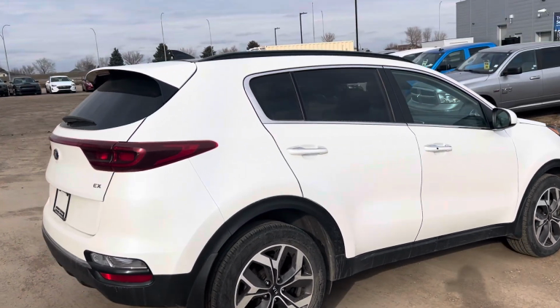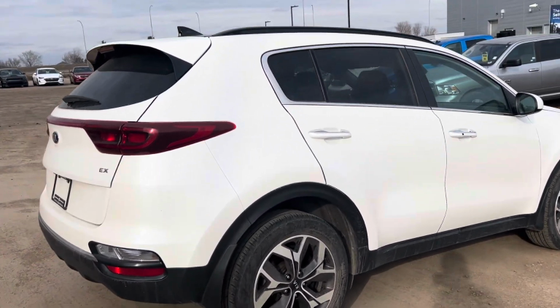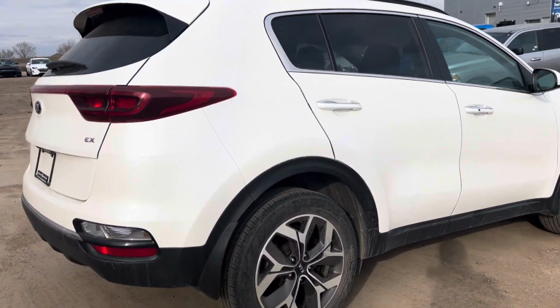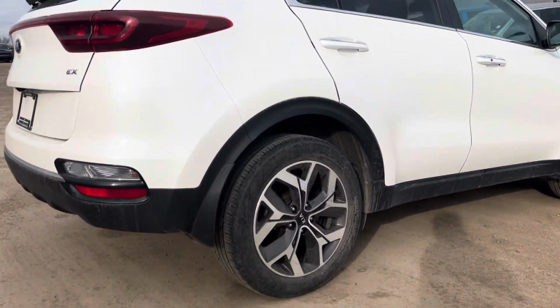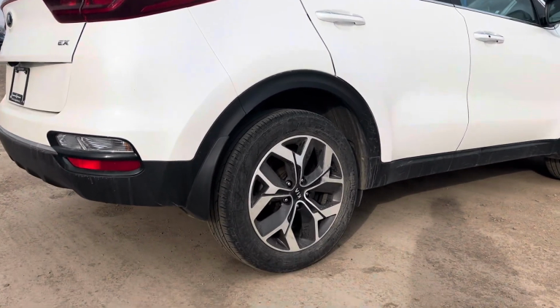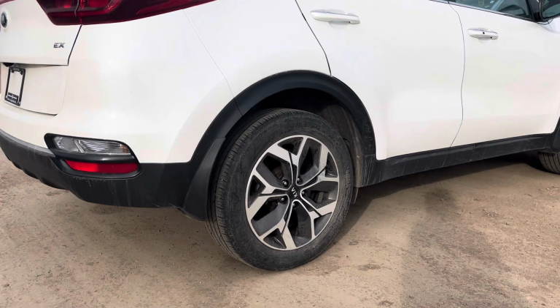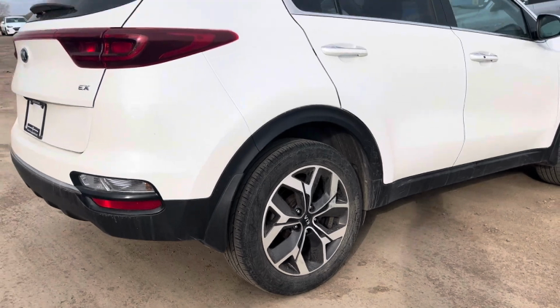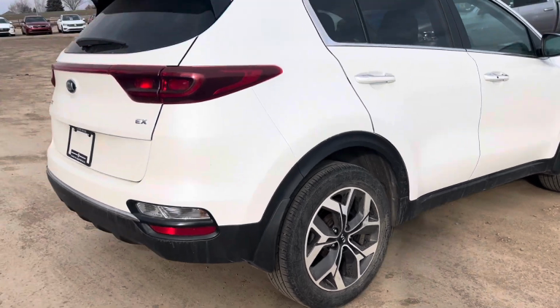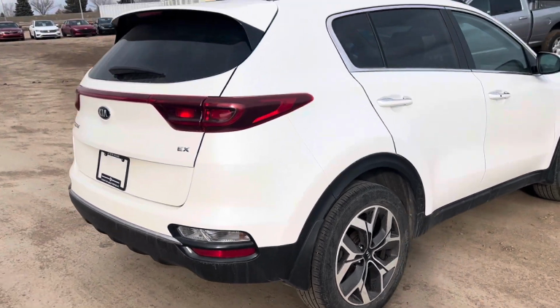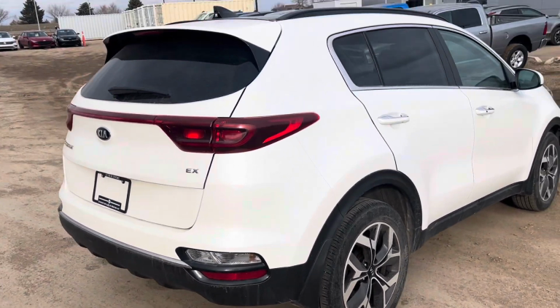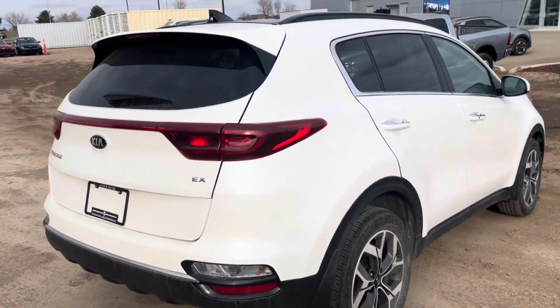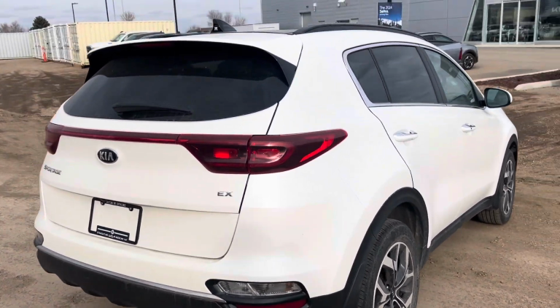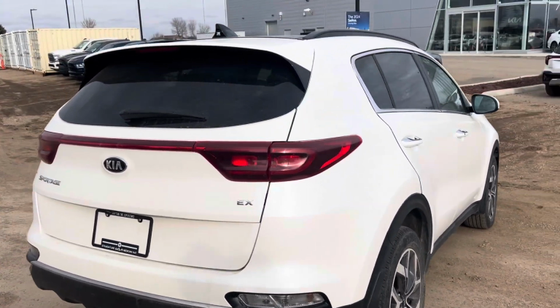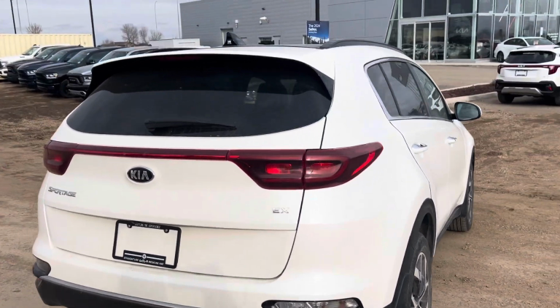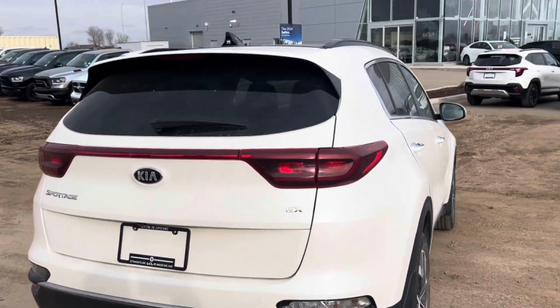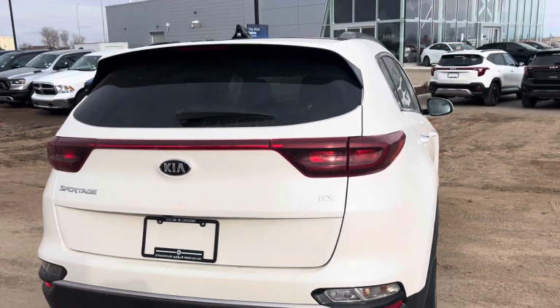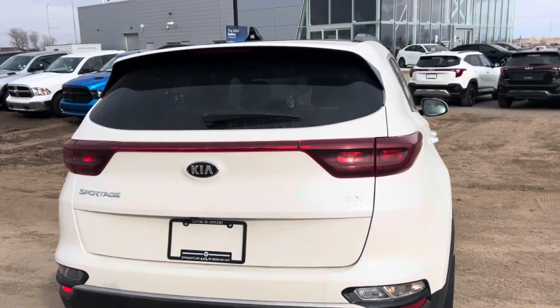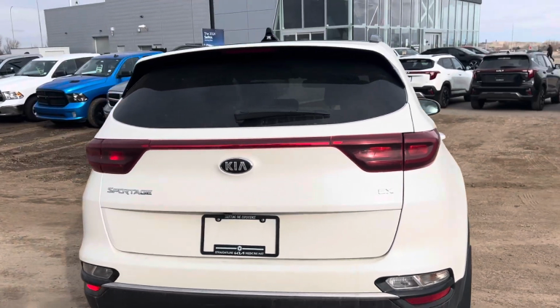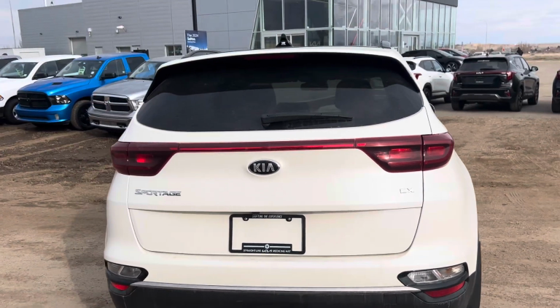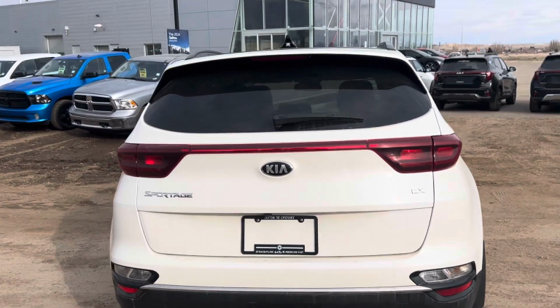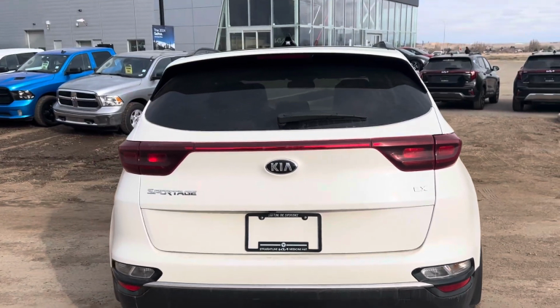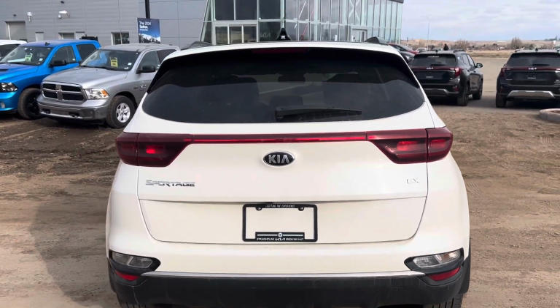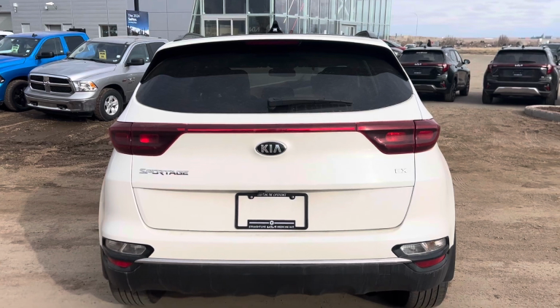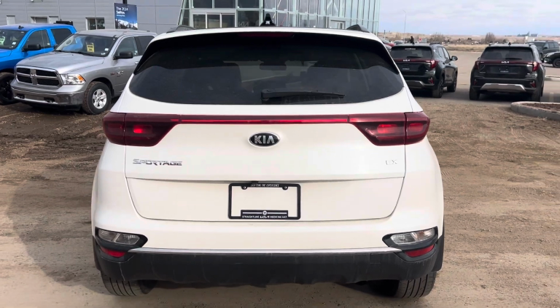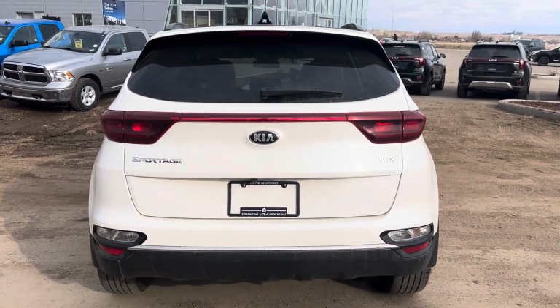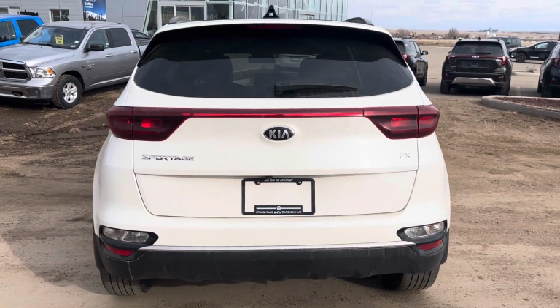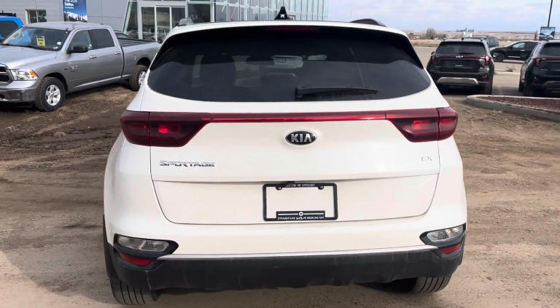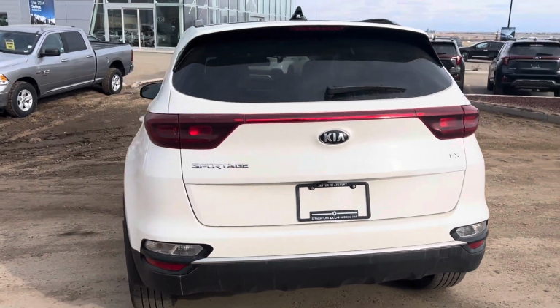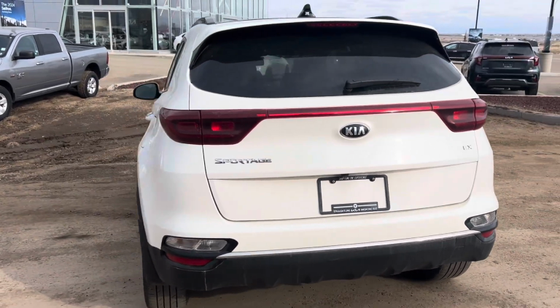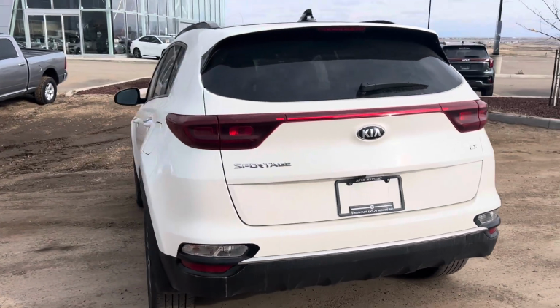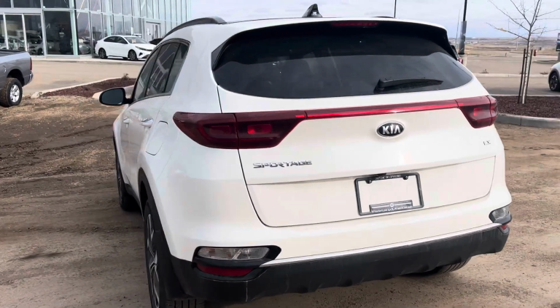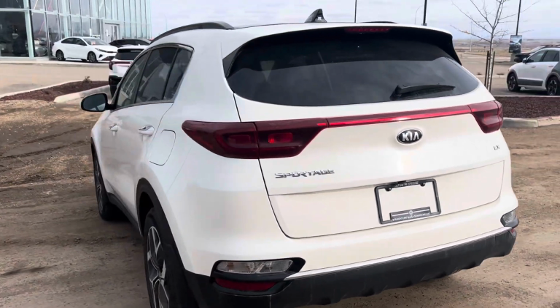One thing I like here, you get the wicked wheels. Great unit. This thing is priced to sell. Definitely worth coming down and checking out.